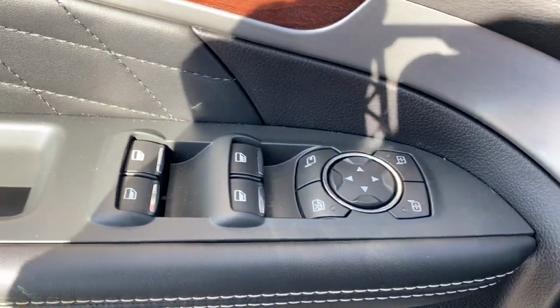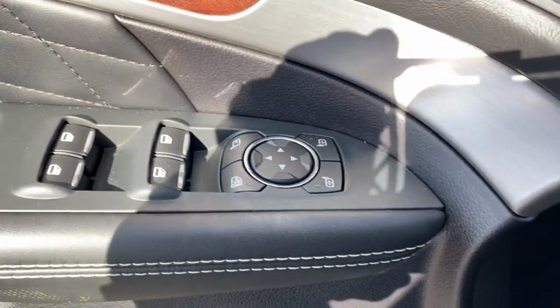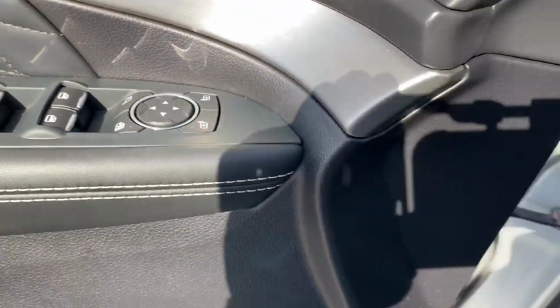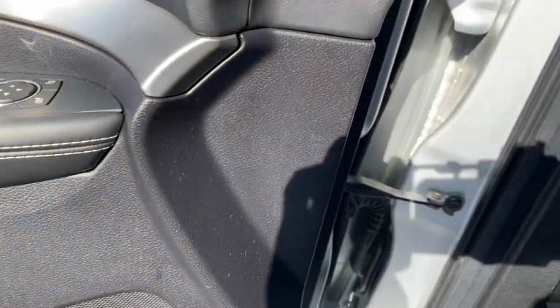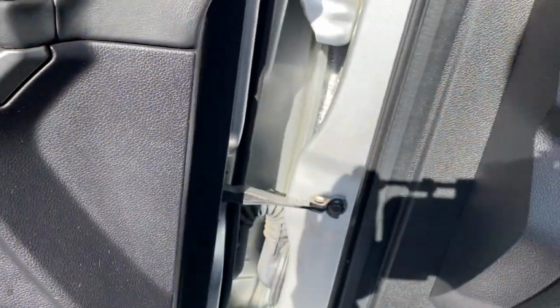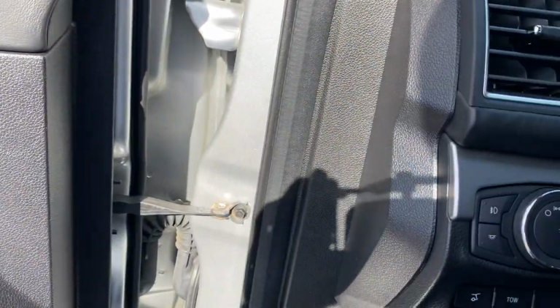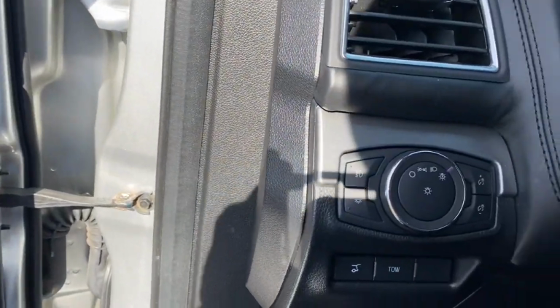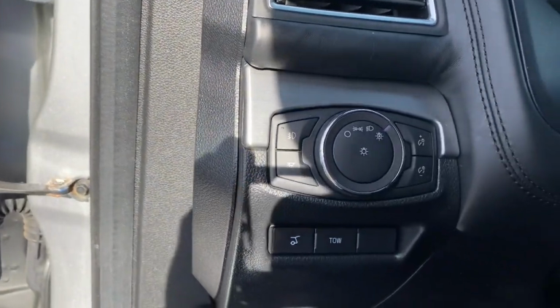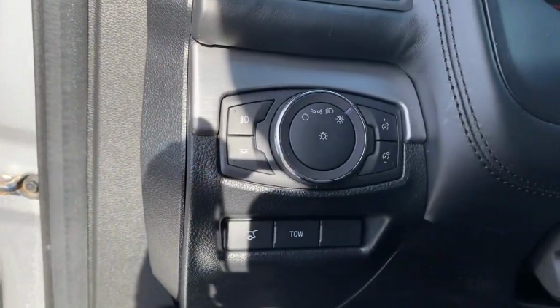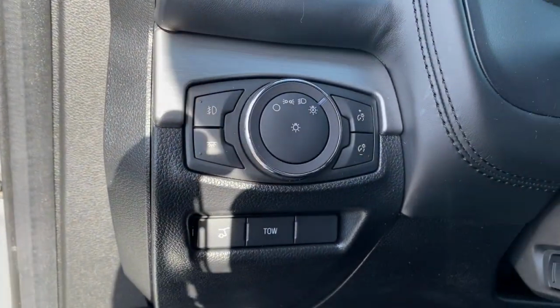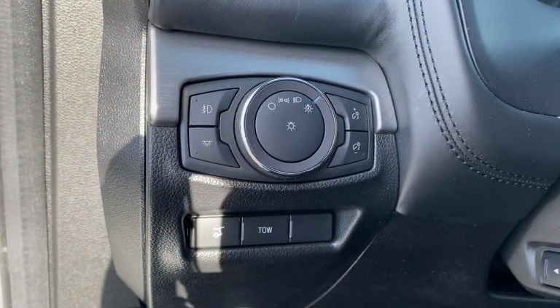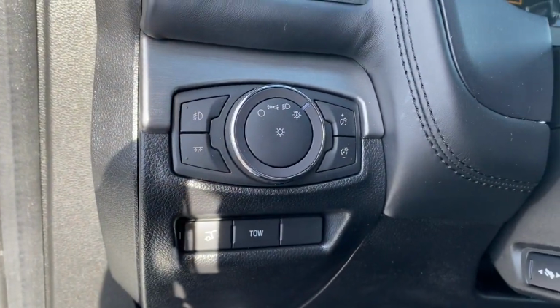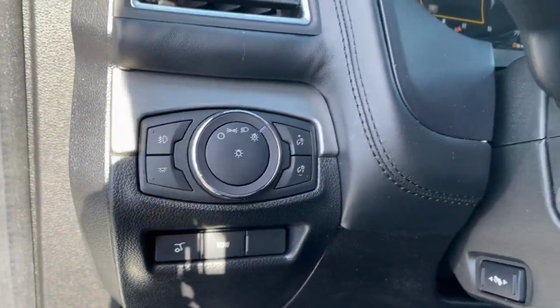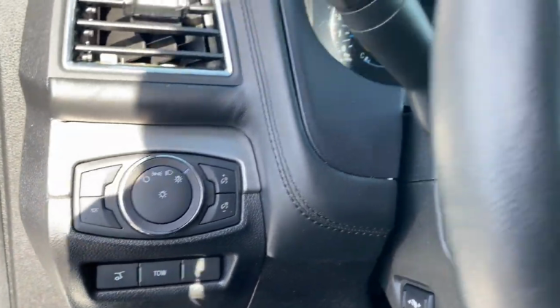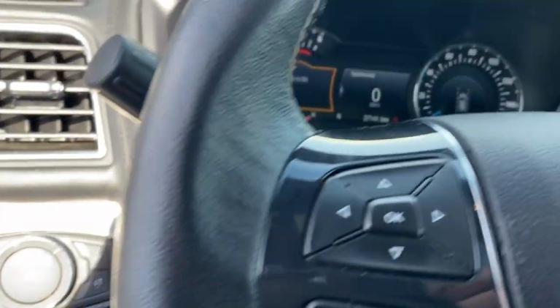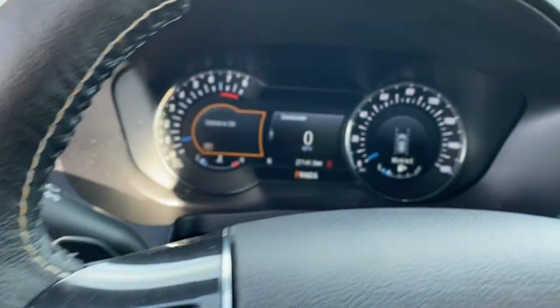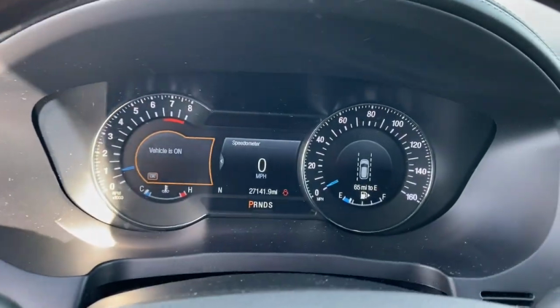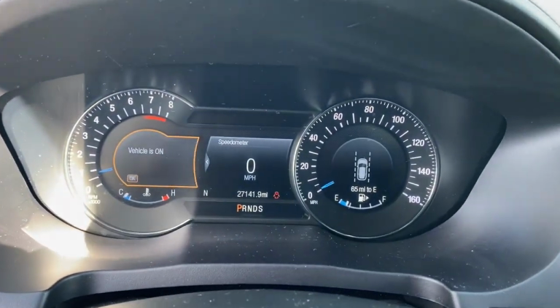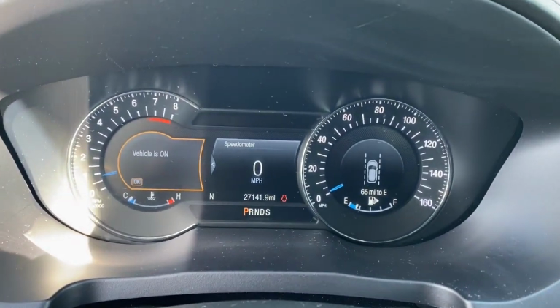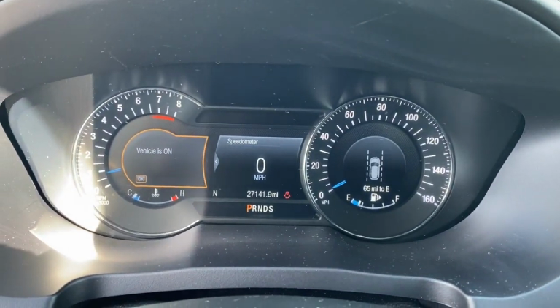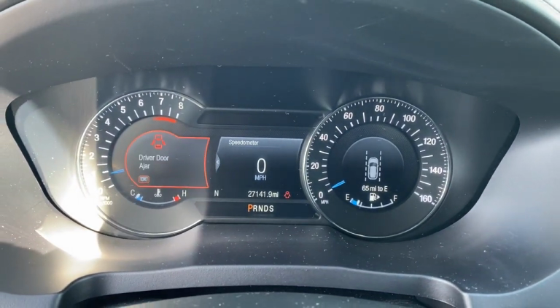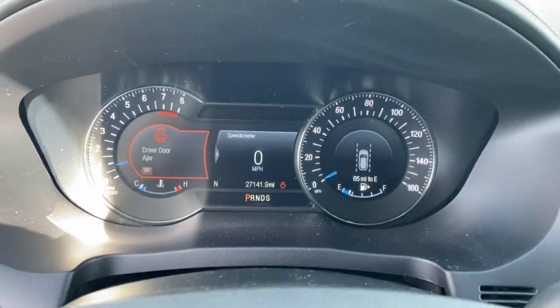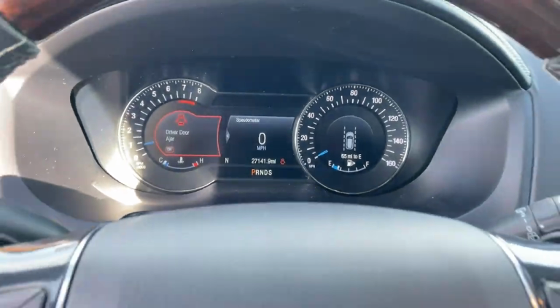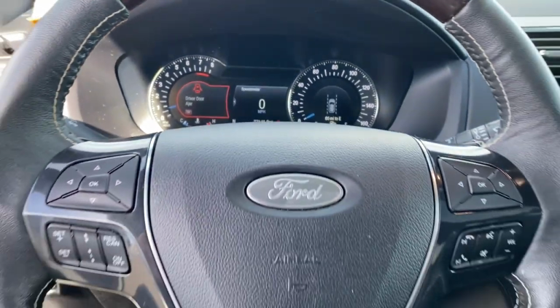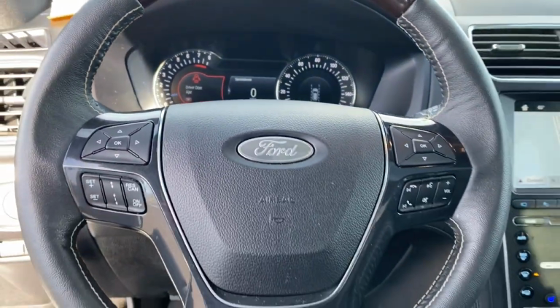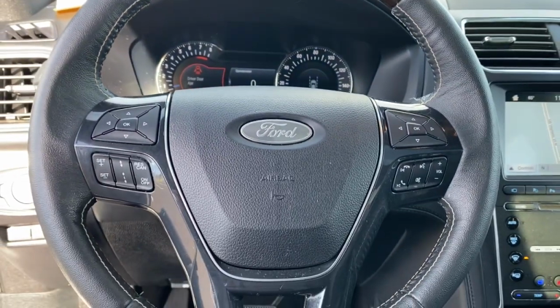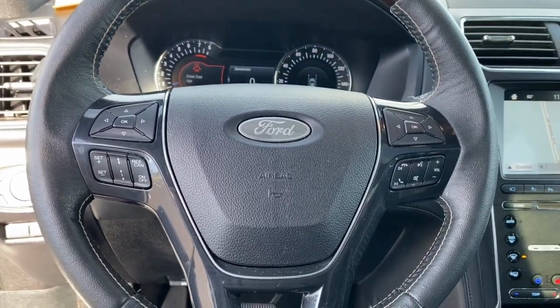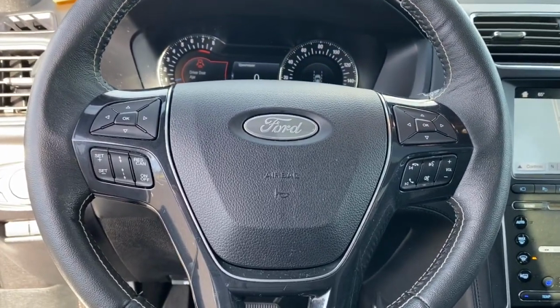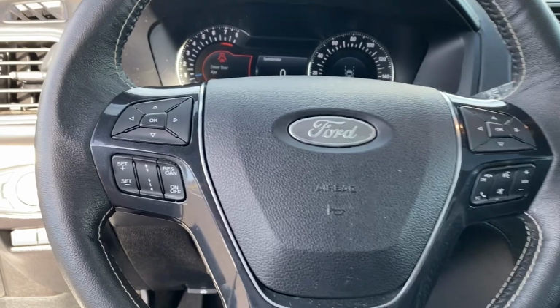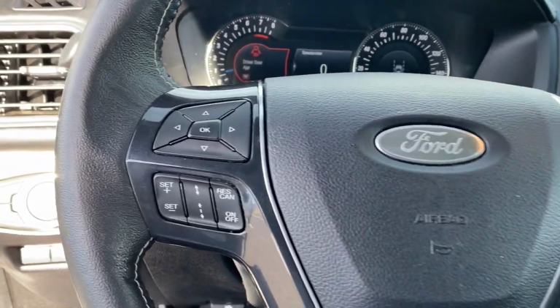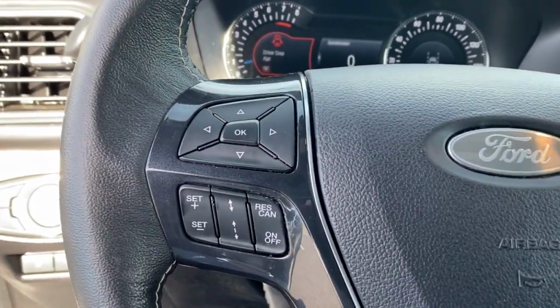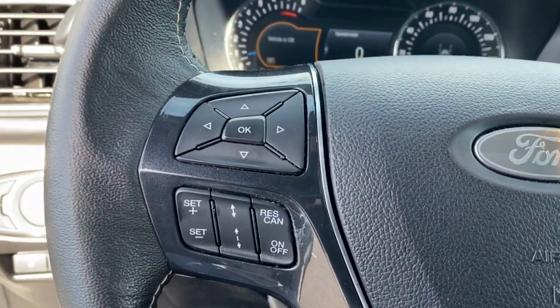Navigation system, power liftgate, electronic stability control, seat memory, trip computer, power windows, bucket seats, four-wheel disc brakes, power steering.